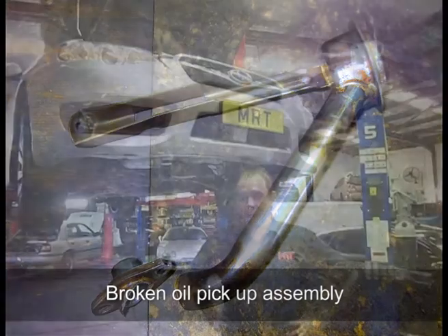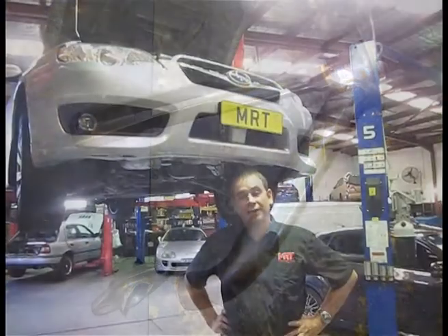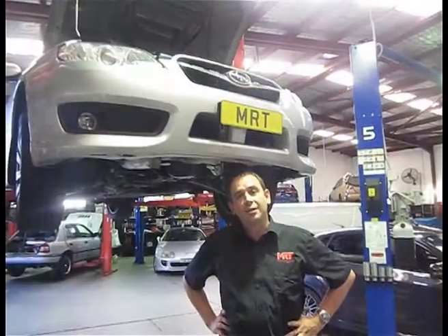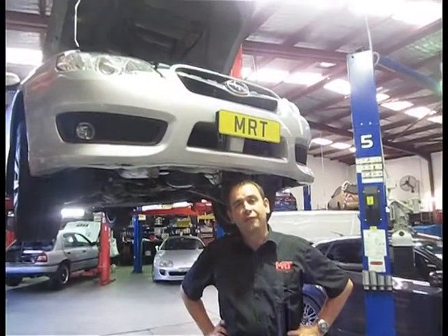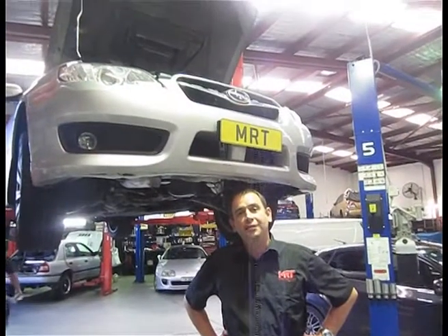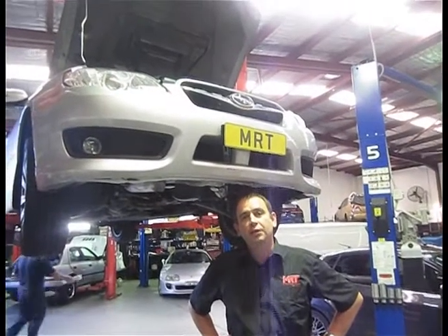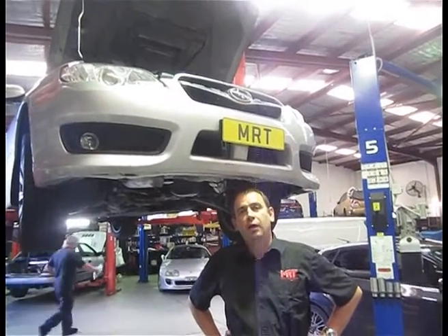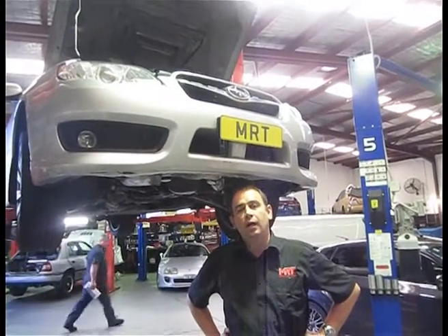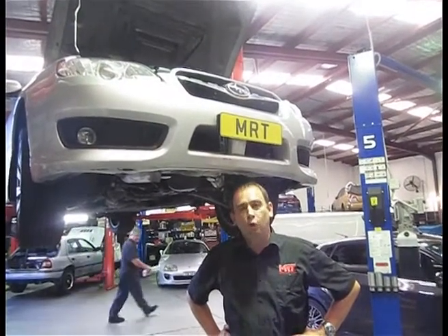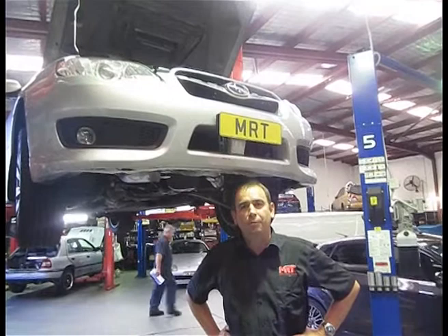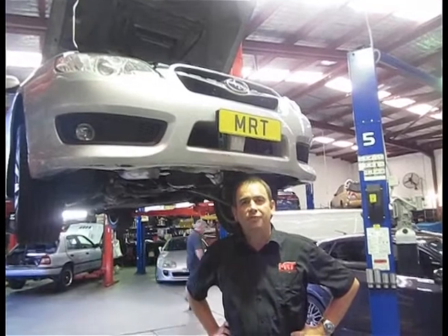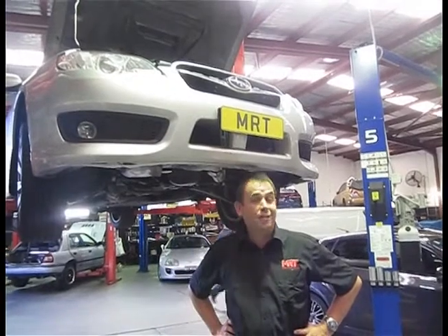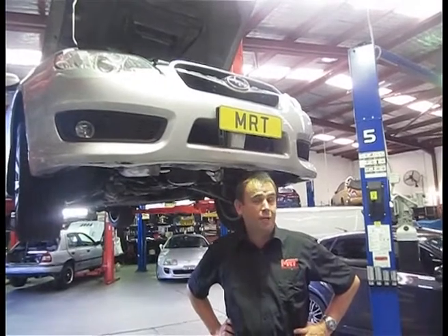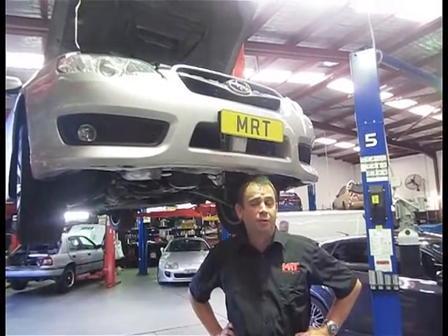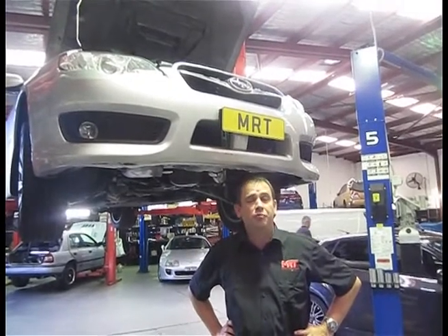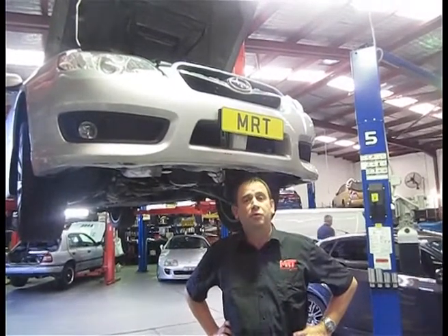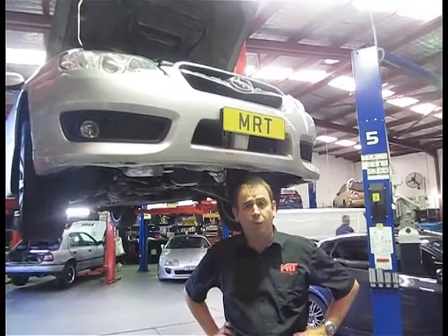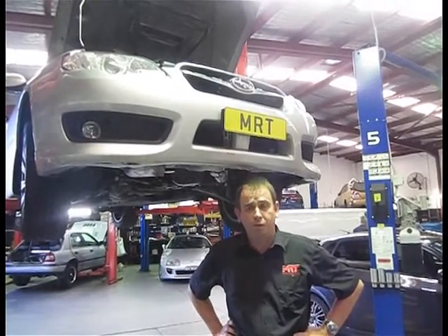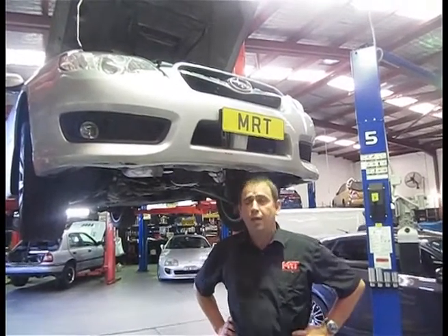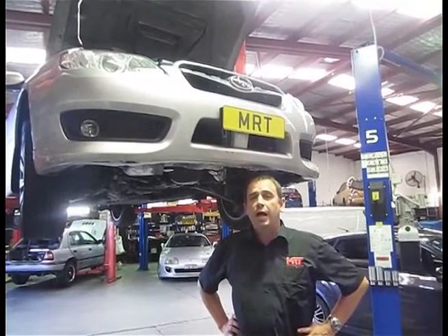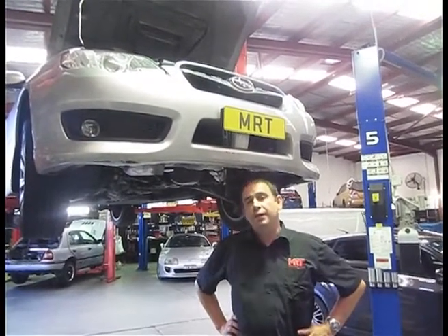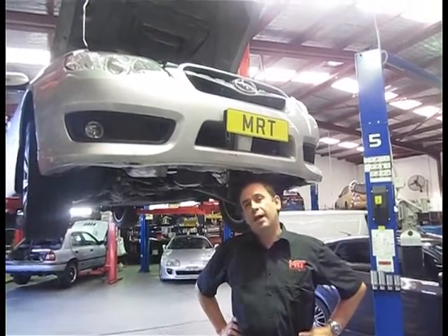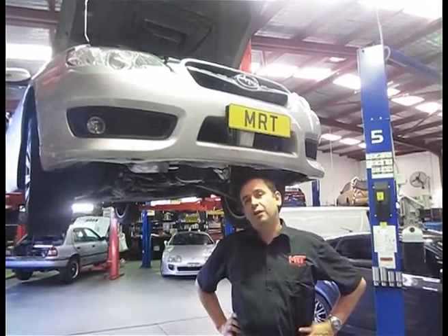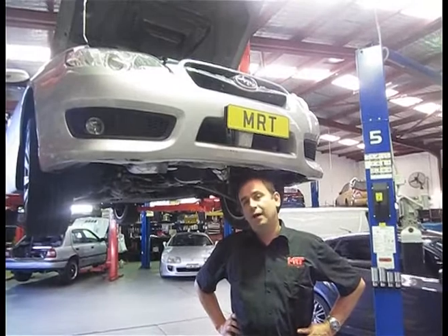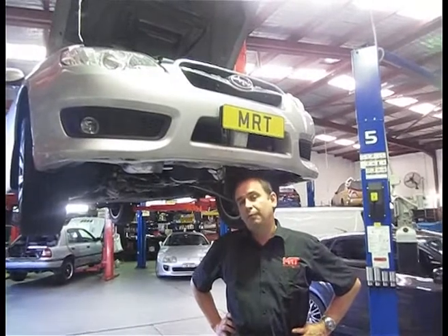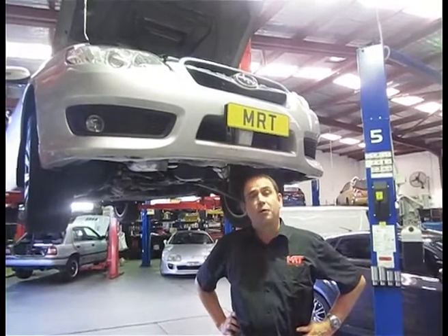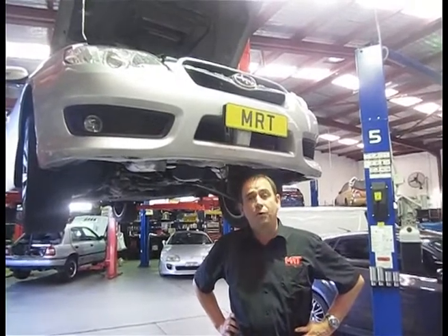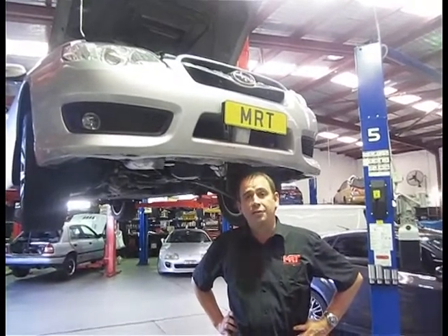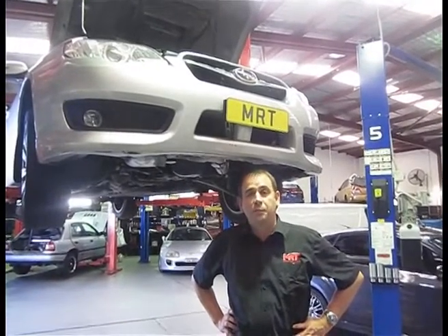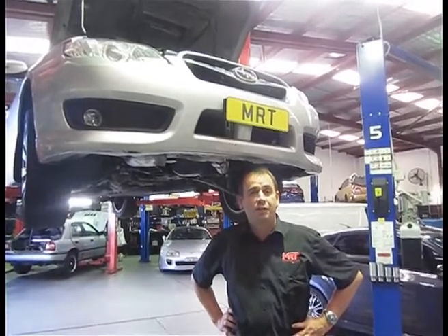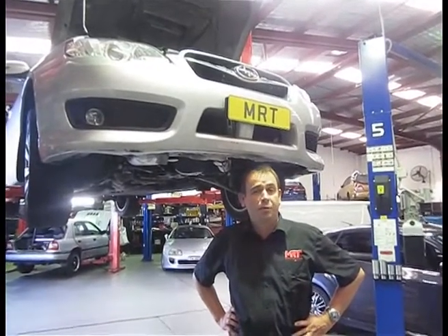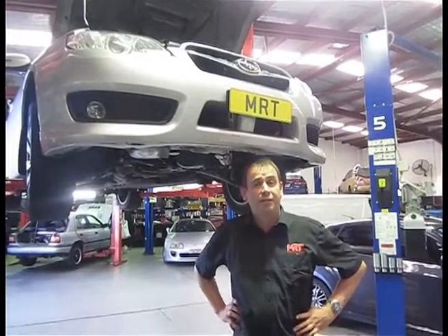This car suffered intermittent oil pressure problems for the last two years, would you believe. It was reported to another workshop, and then the car drove to us about two hours away in sheer desperation — the customer wanted to get it fixed.